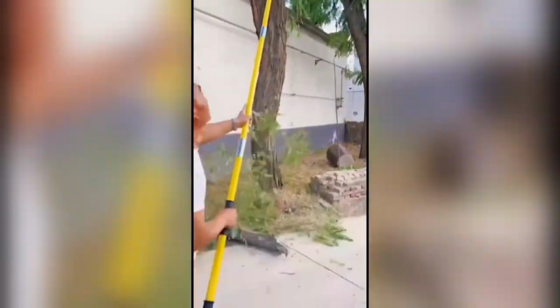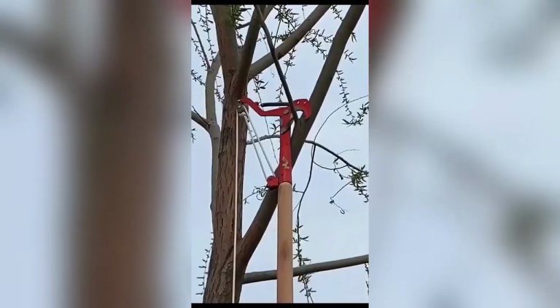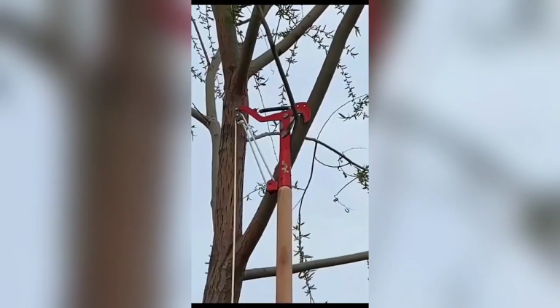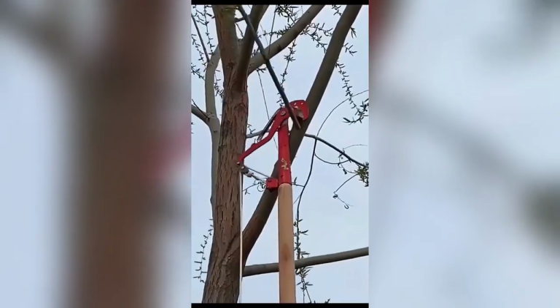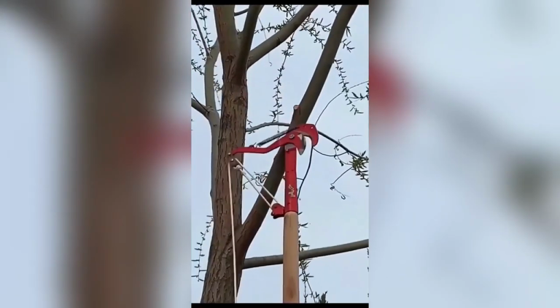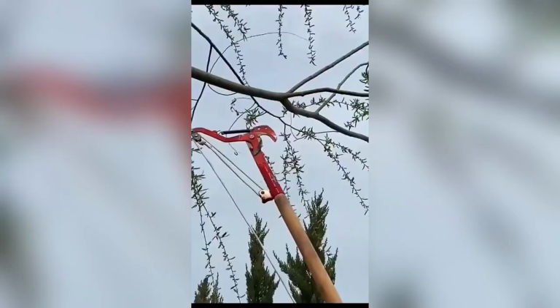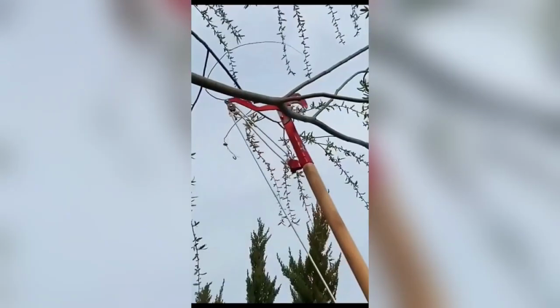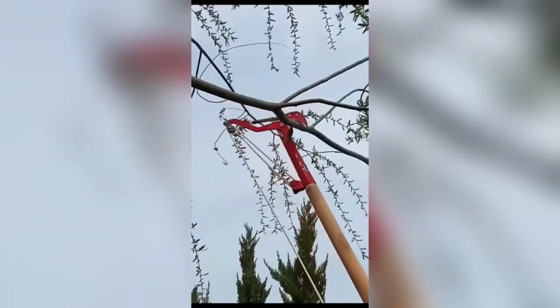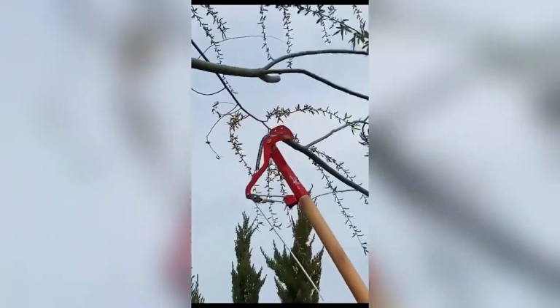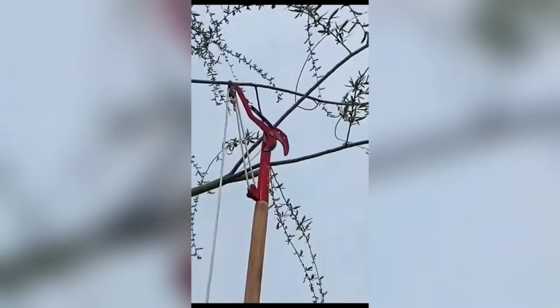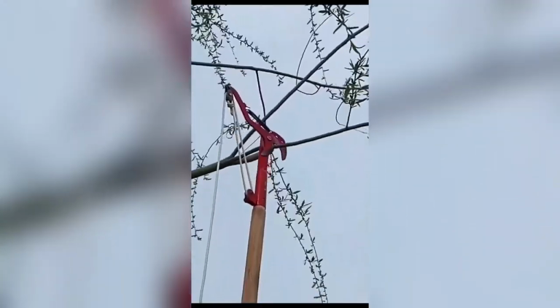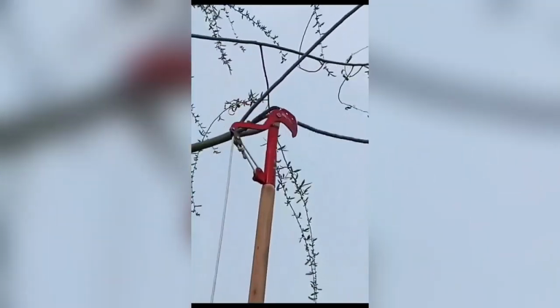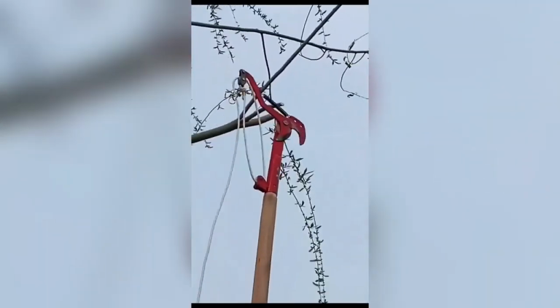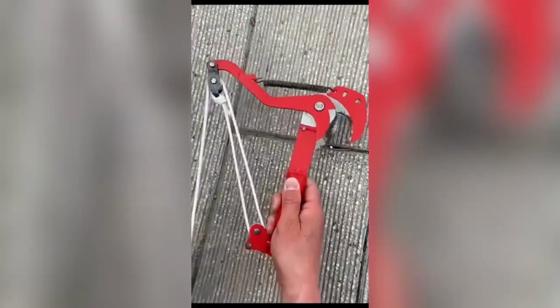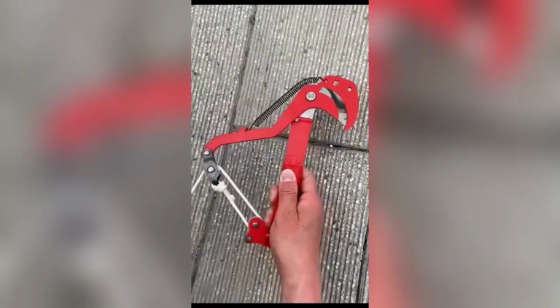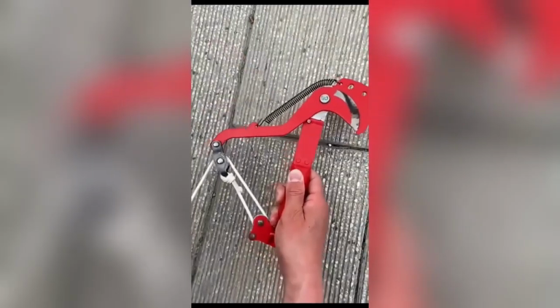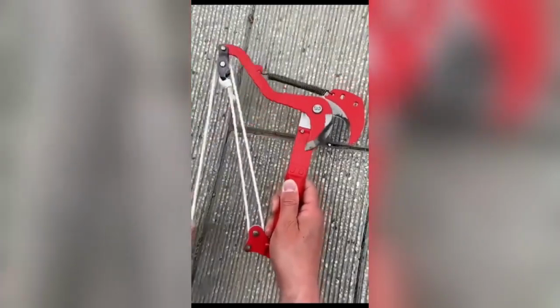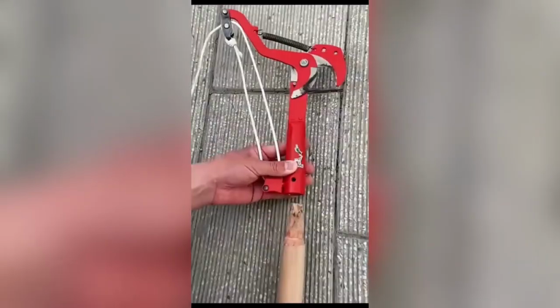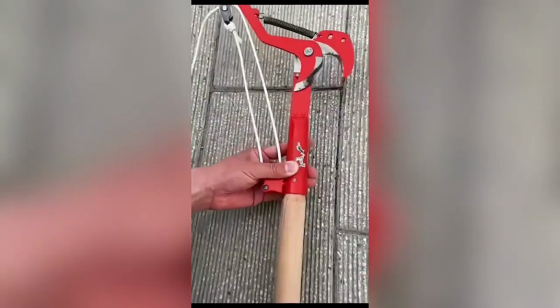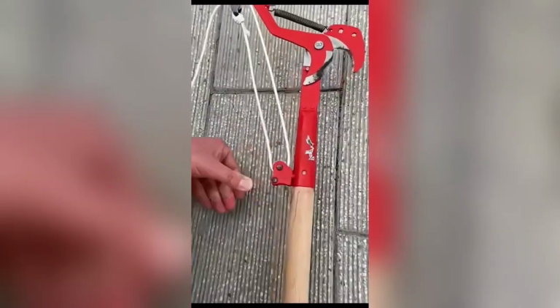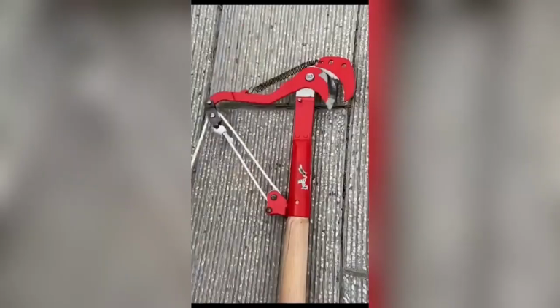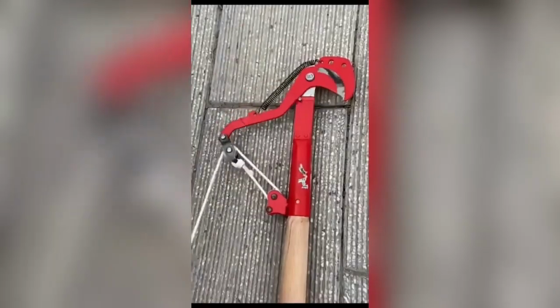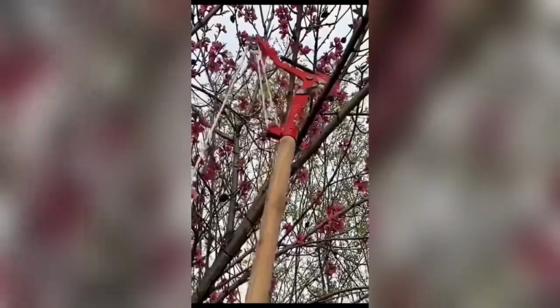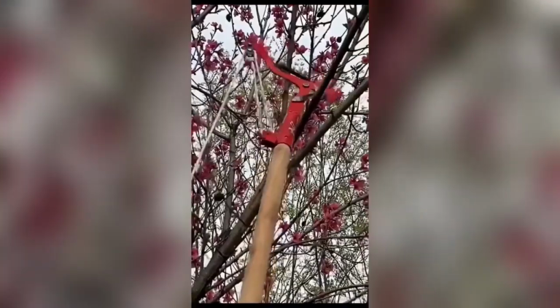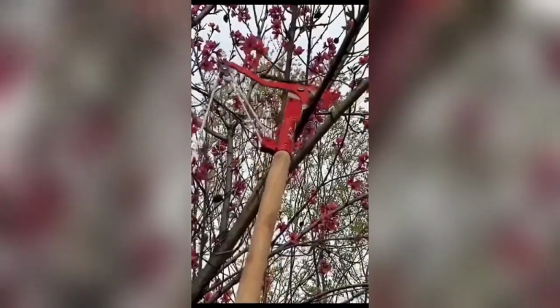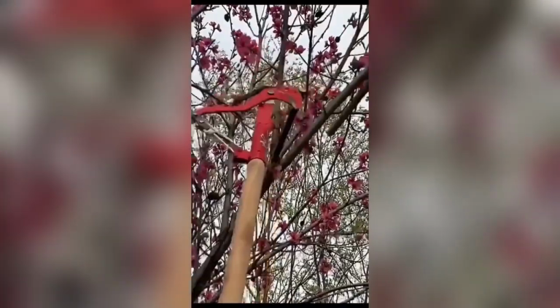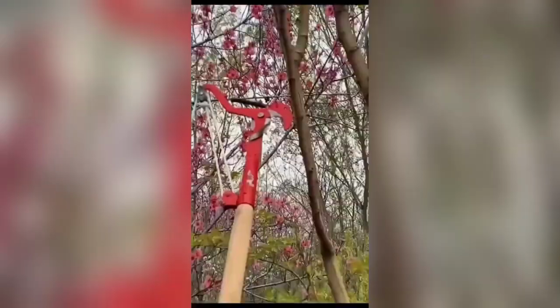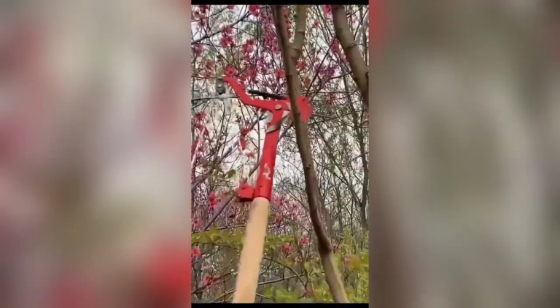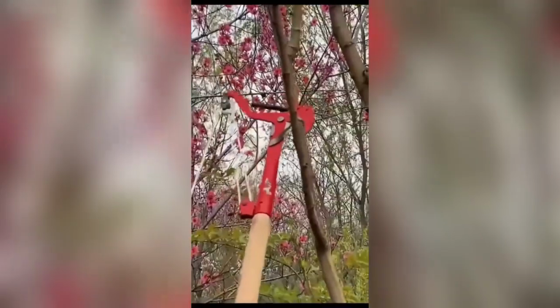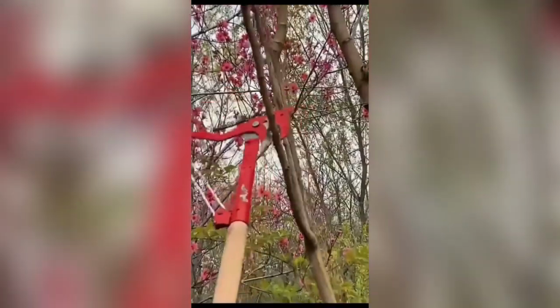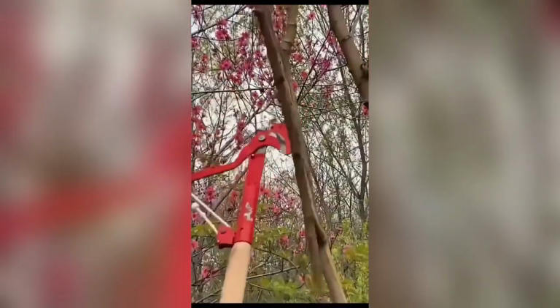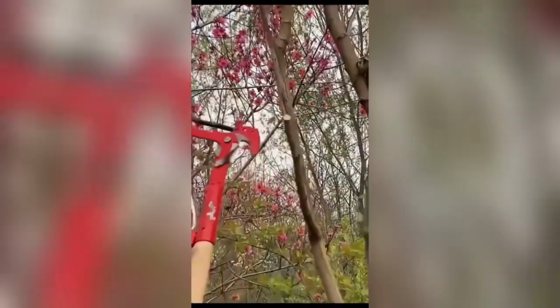Next, we have the high-altitude outdoor tree trimmer scissor. Light yet powerful, these scissors make taming those lofty branches a breeze. With these in your garden toolkit, no branch is out of reach.